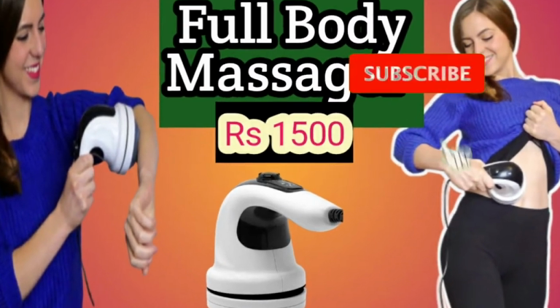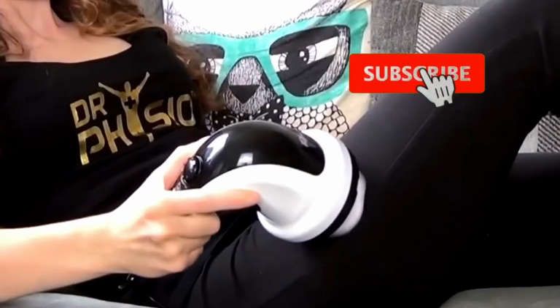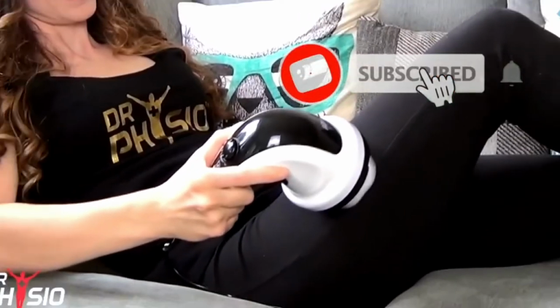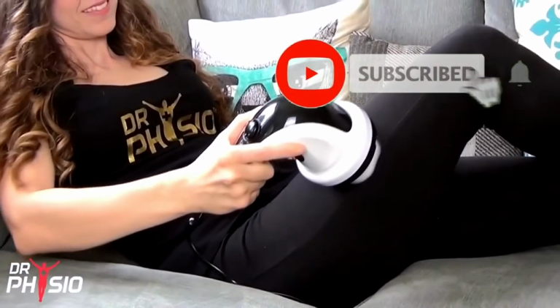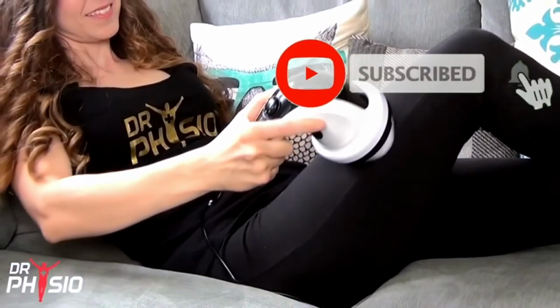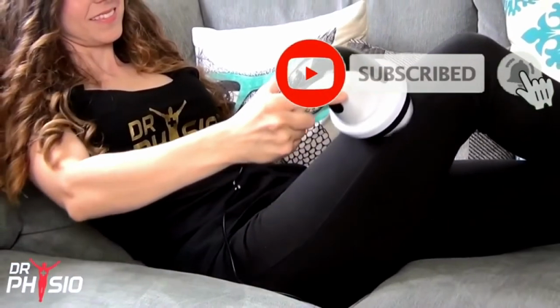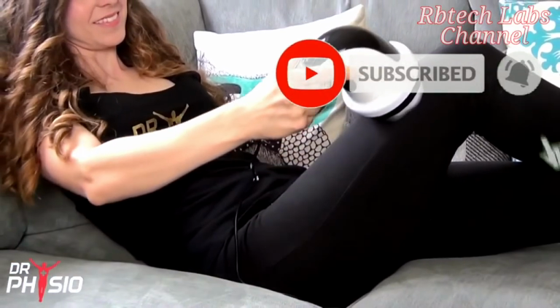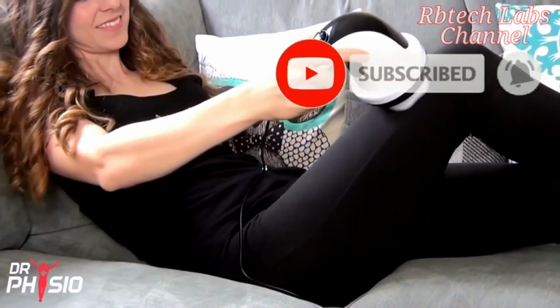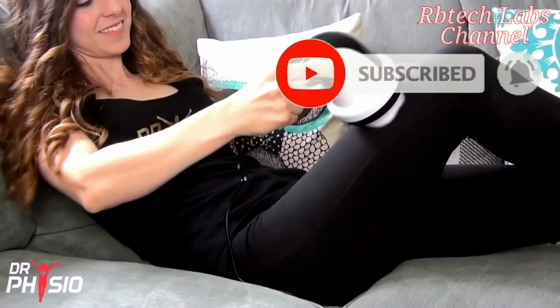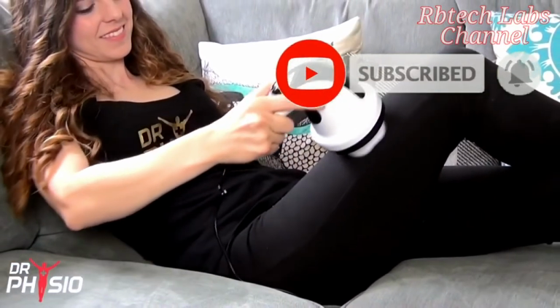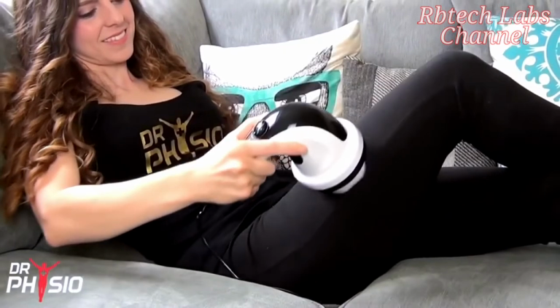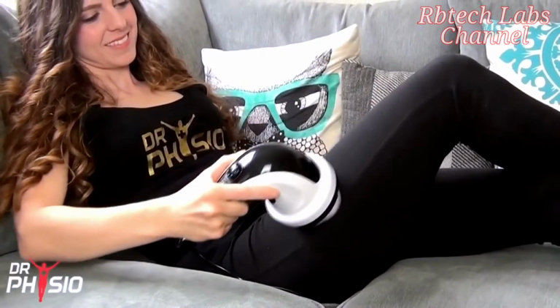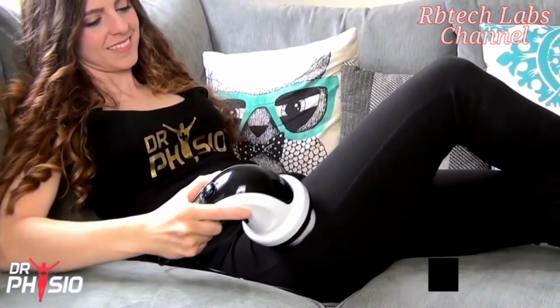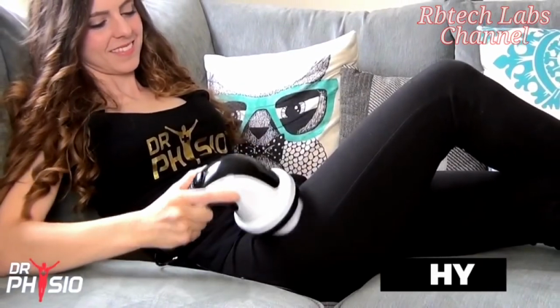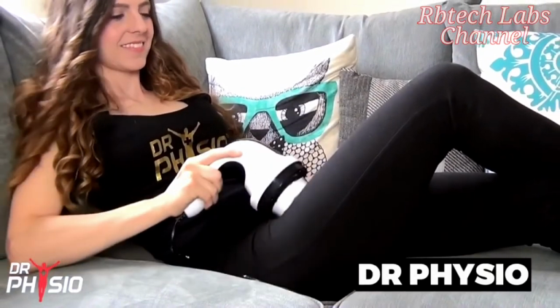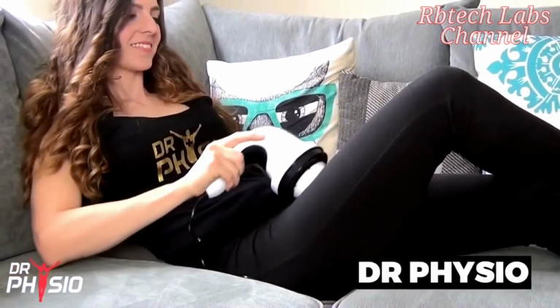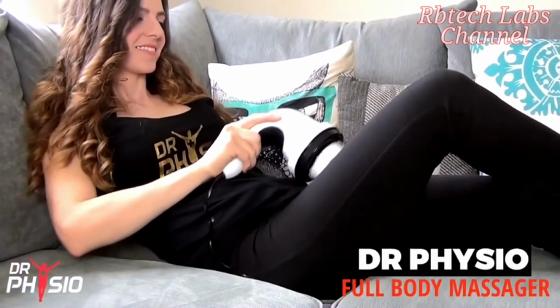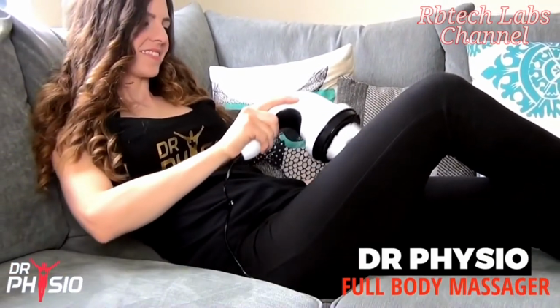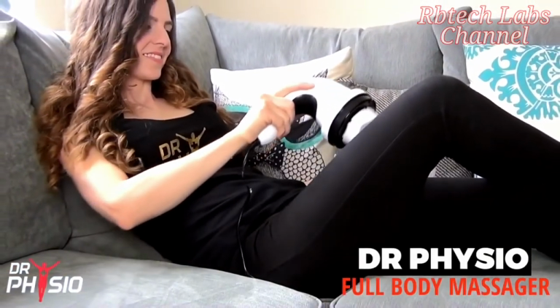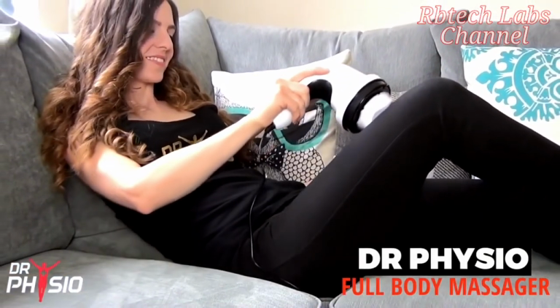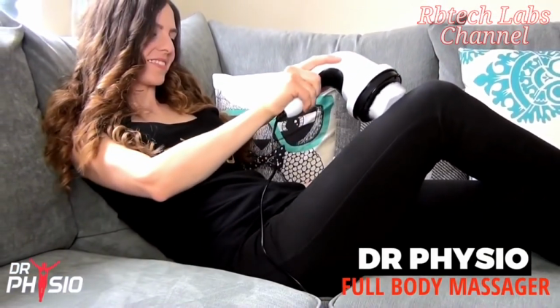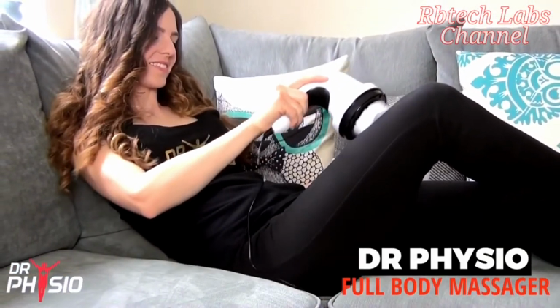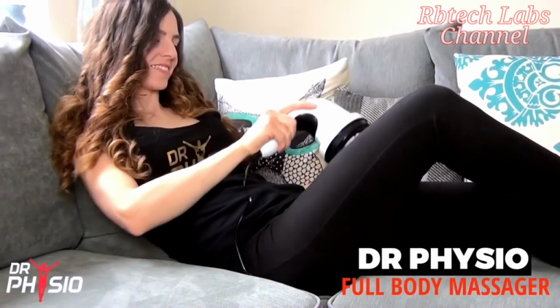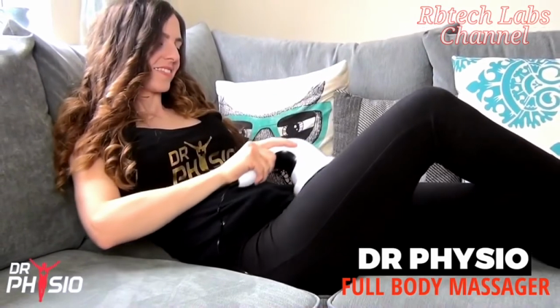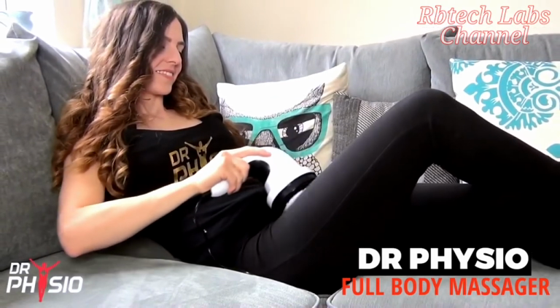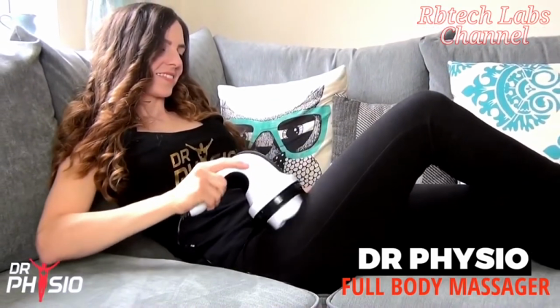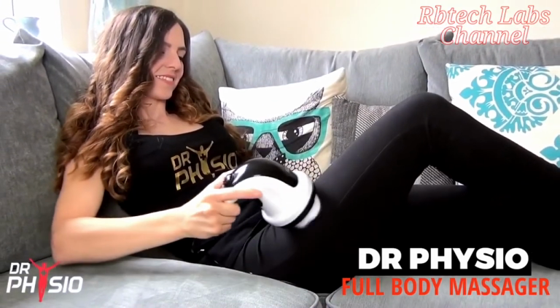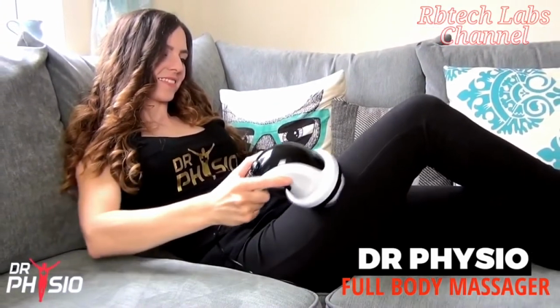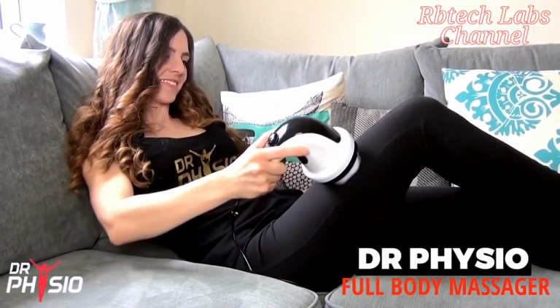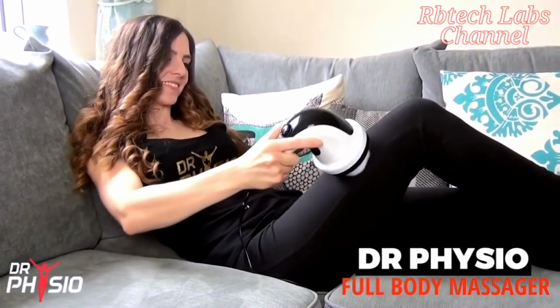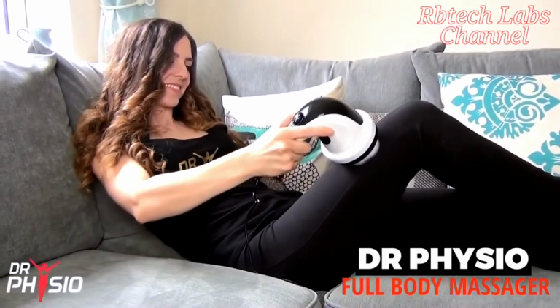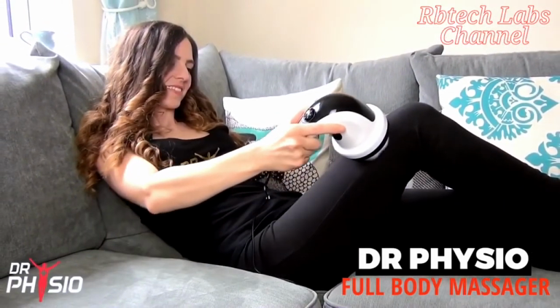If you're looking to relieve those annoying aches and pains, relax and rejuvenate your body and mind, you need the Dr. Physio Full Body Massager, the perfect accessory to bring the full spa experience to the comfort of your own home.